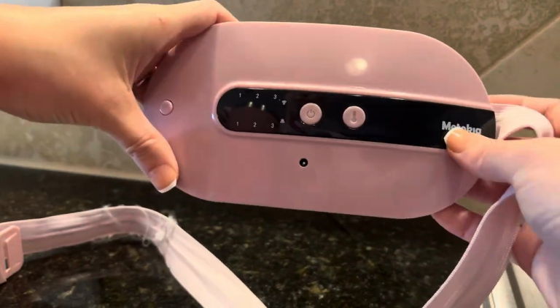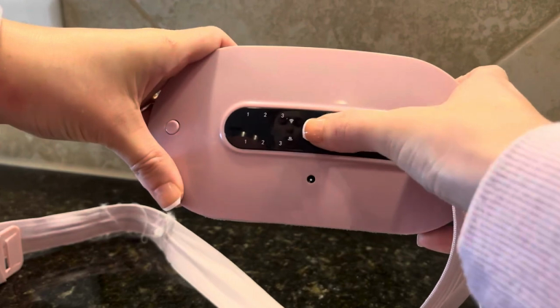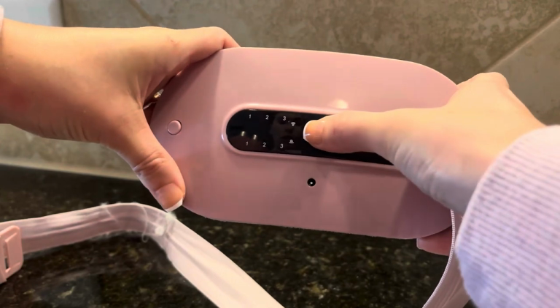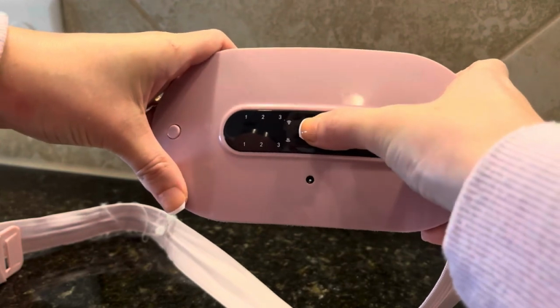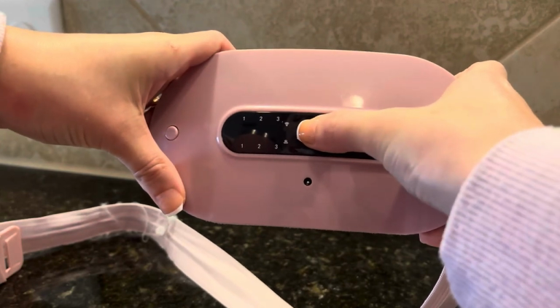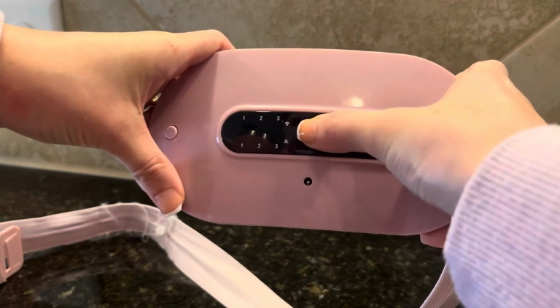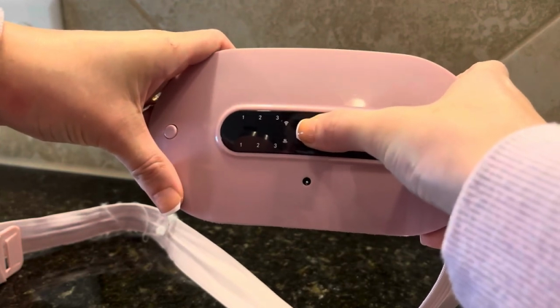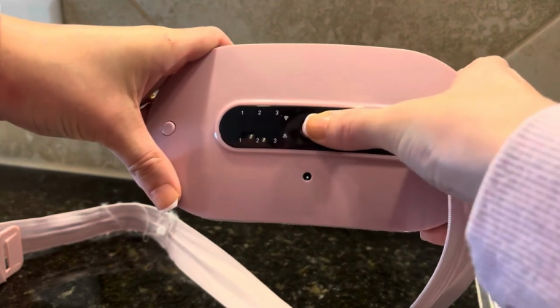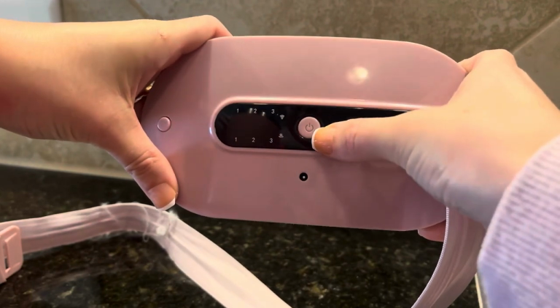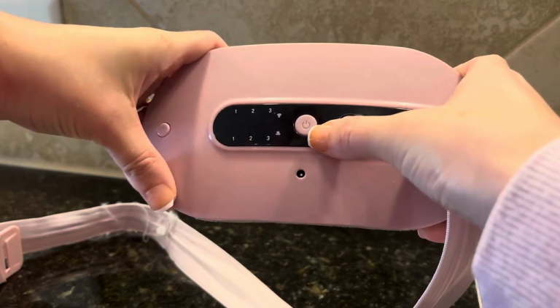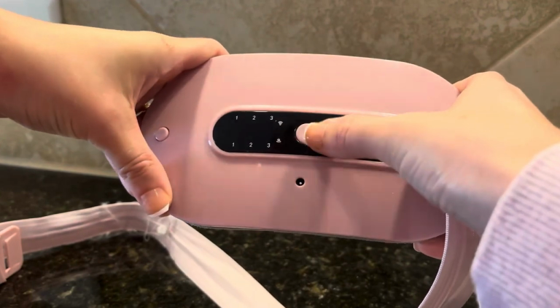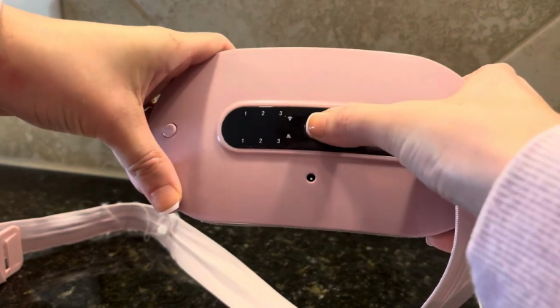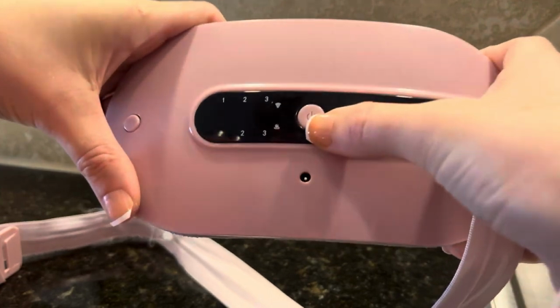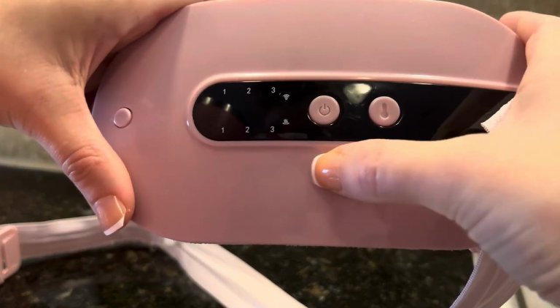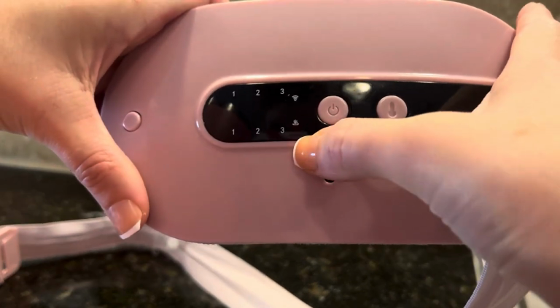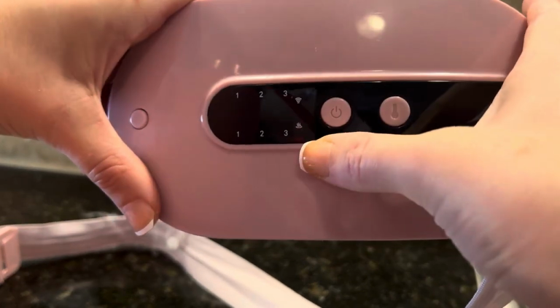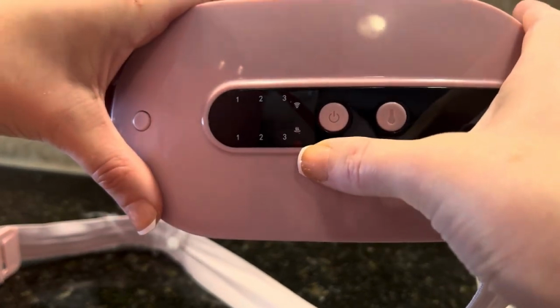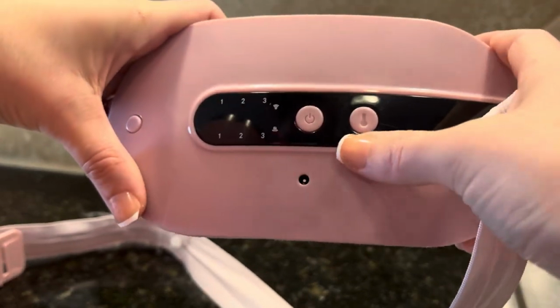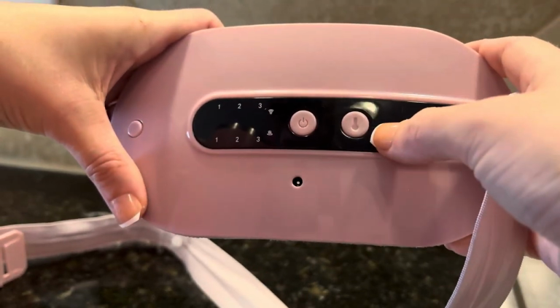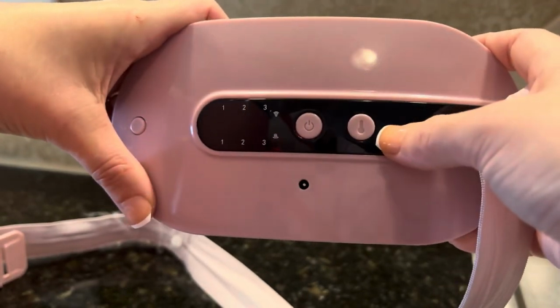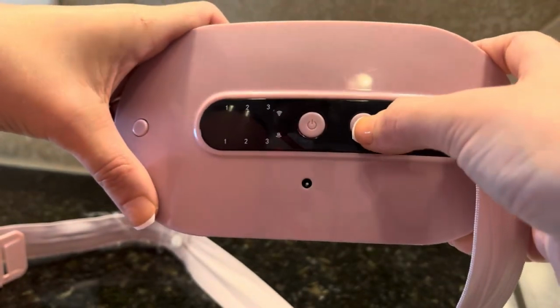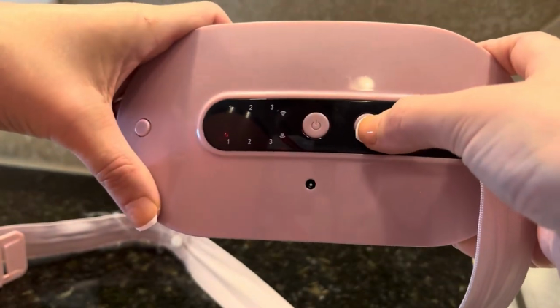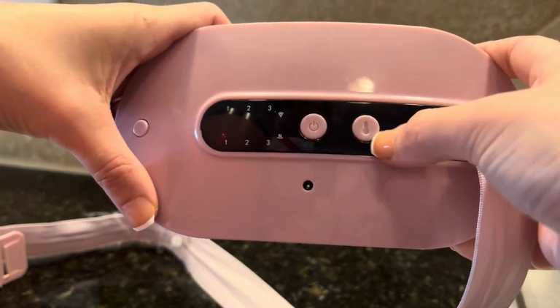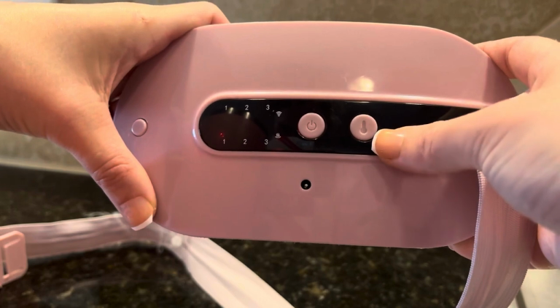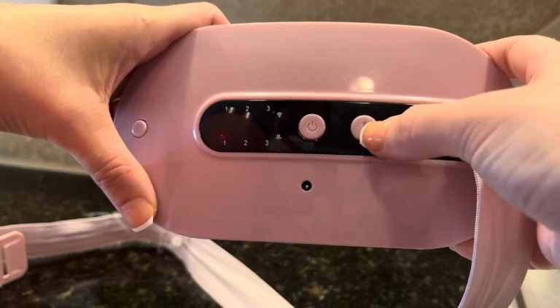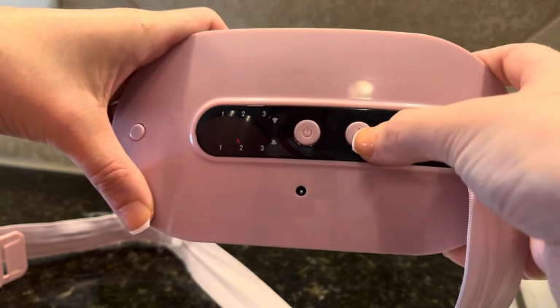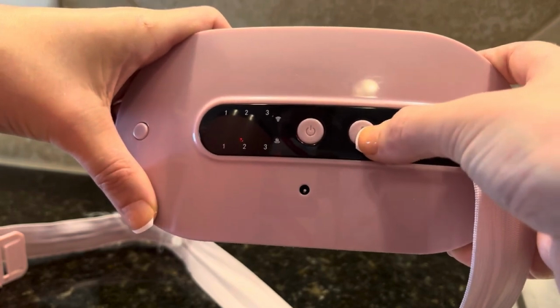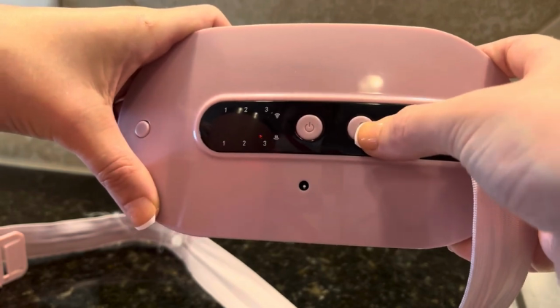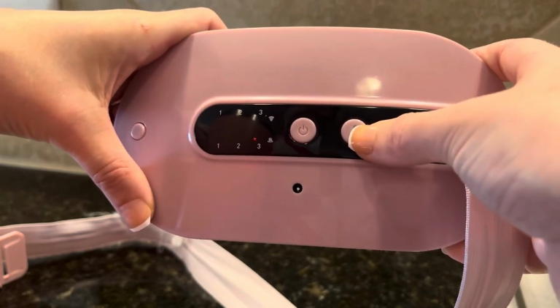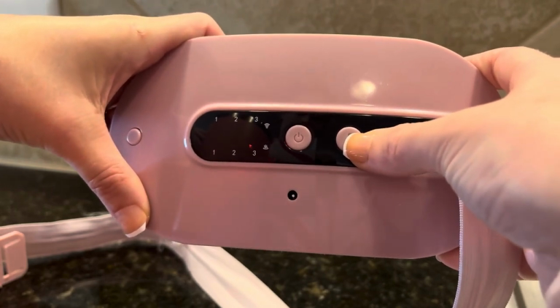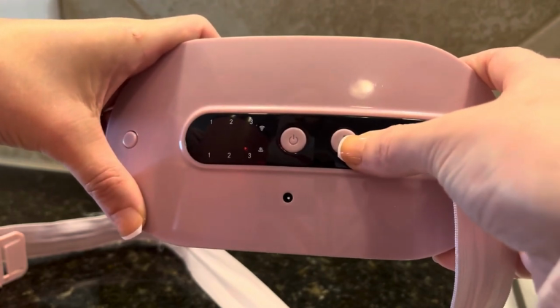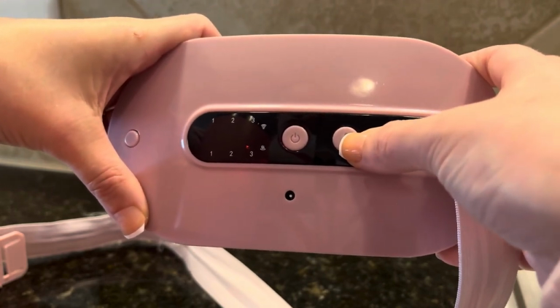So you just hold down the power button to turn it on, and then a light will come on right there. And then to adjust the temperature, you press the temp once, twice, three times, depending on how hot you want it.